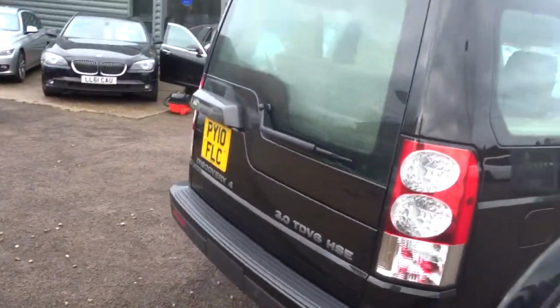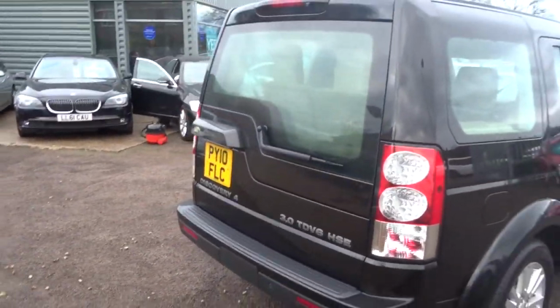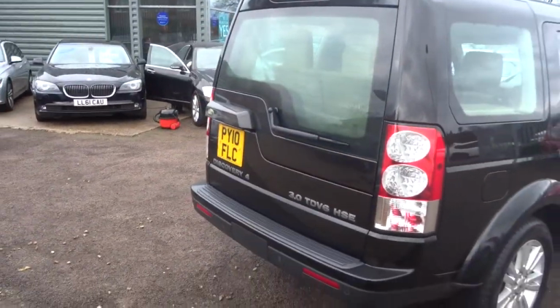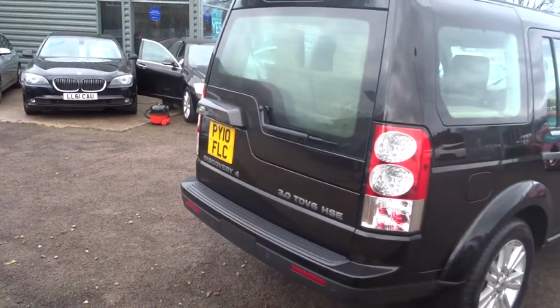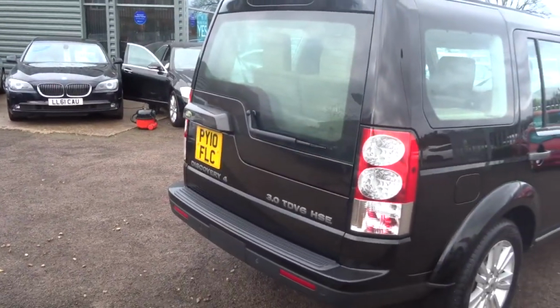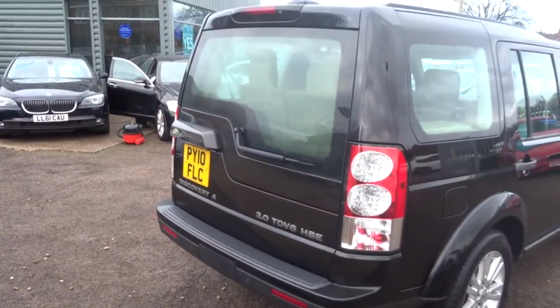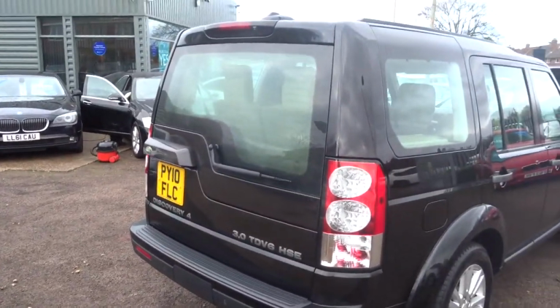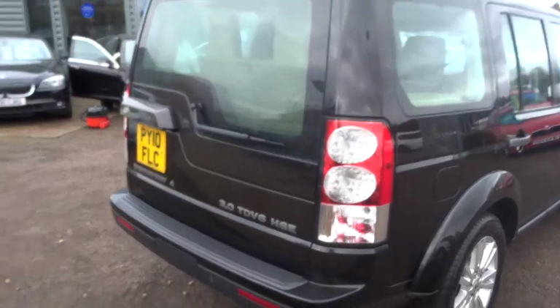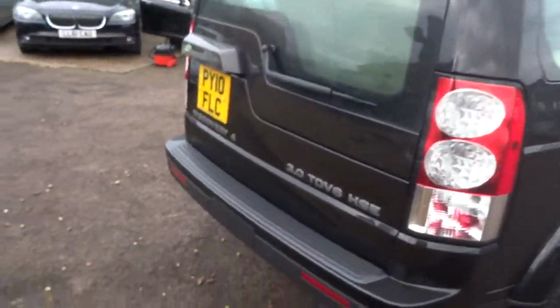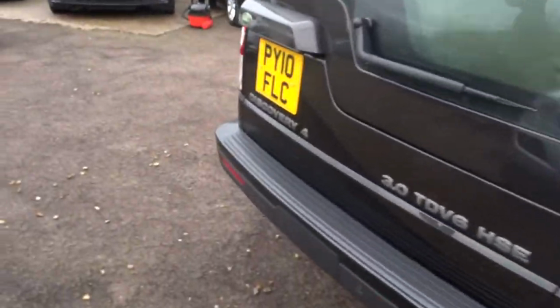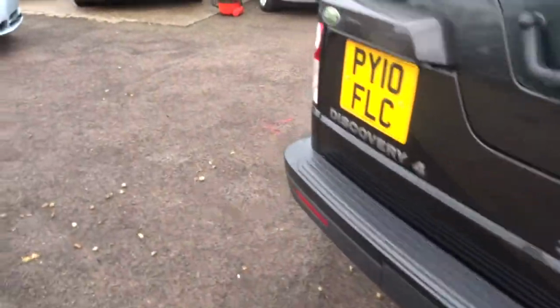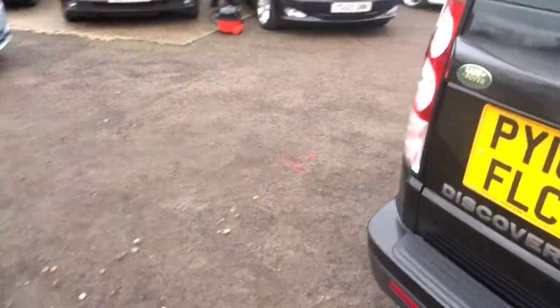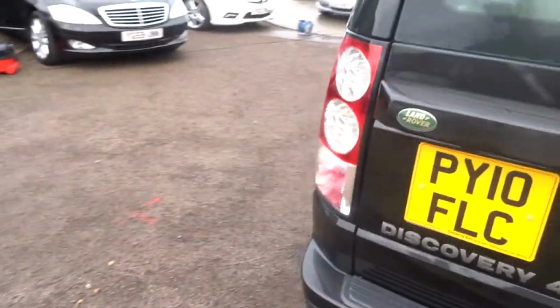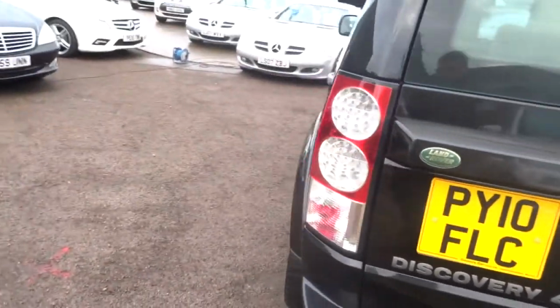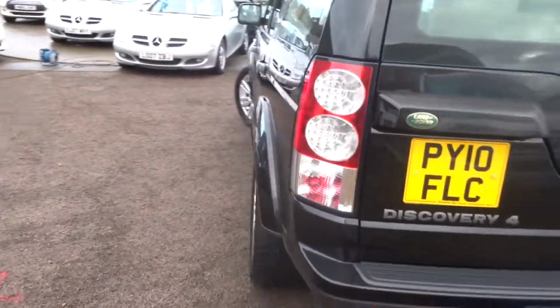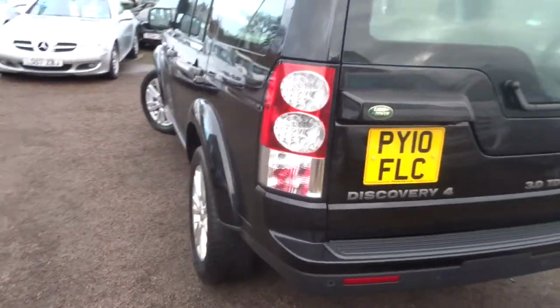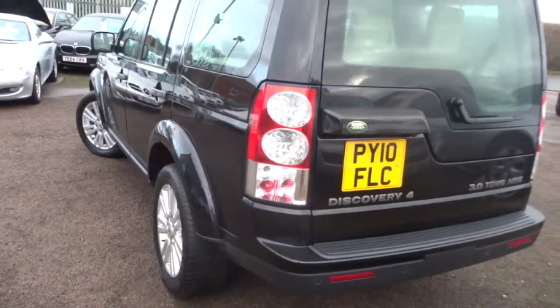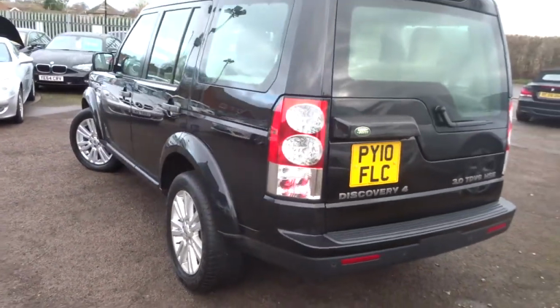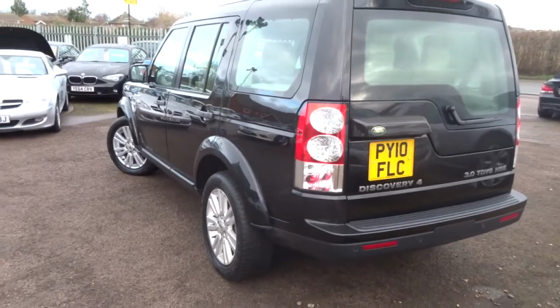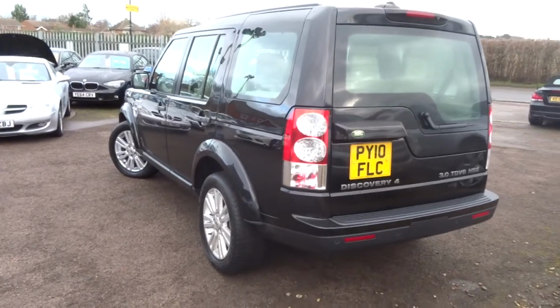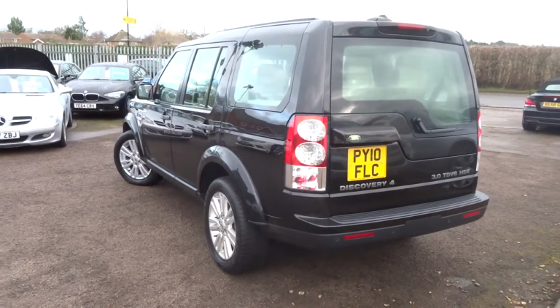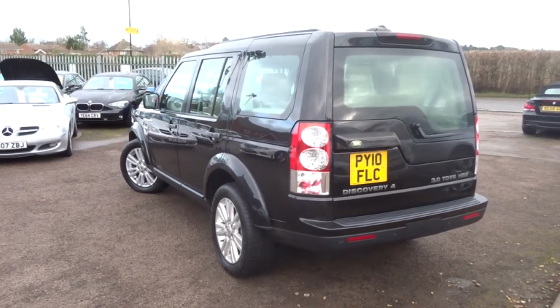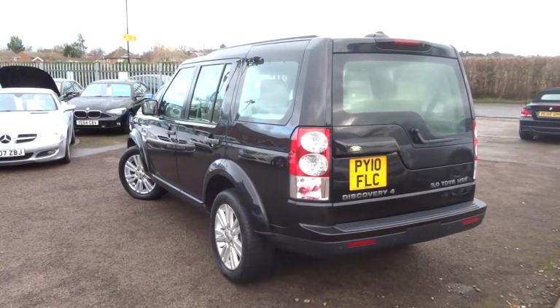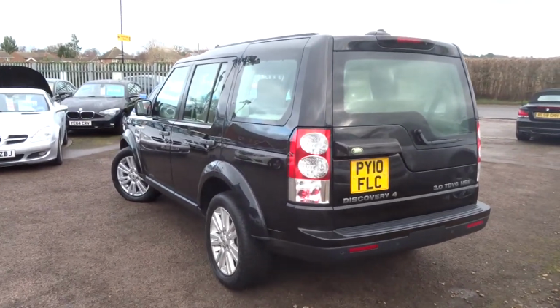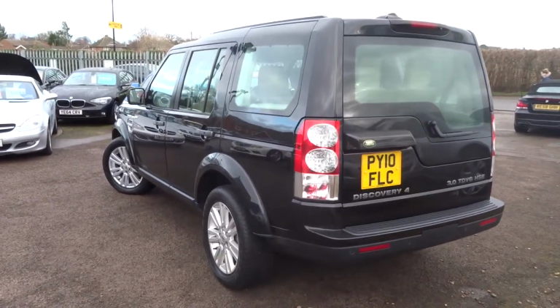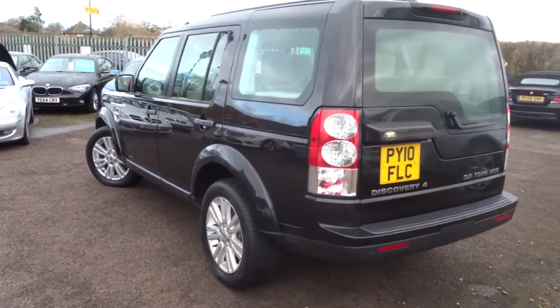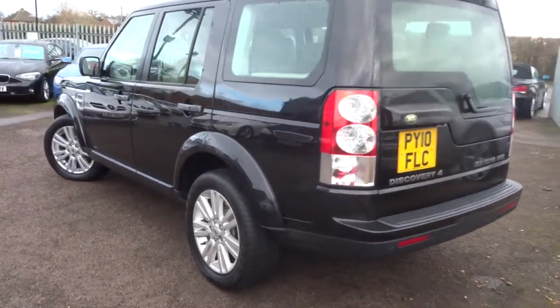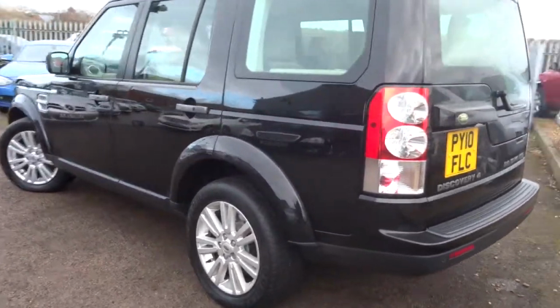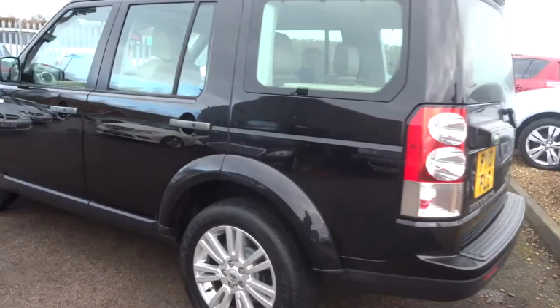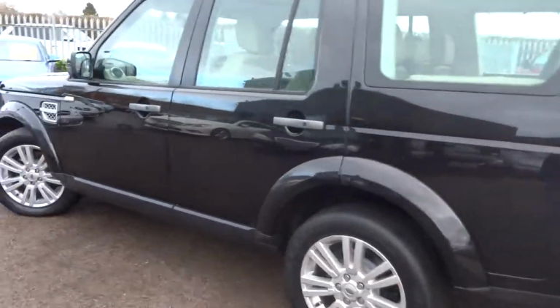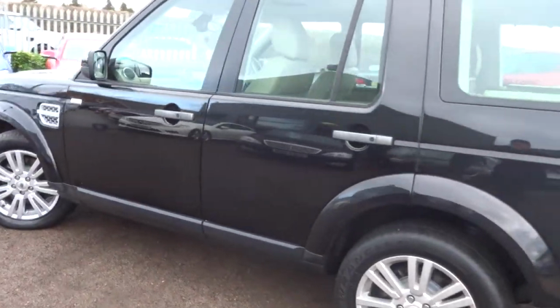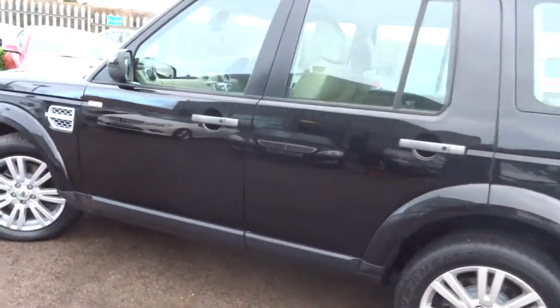This car has done just over 72,000 miles. It's a 3 litre Discovery 4 — diesel, automatic — and it's about 30 miles to the gallon.